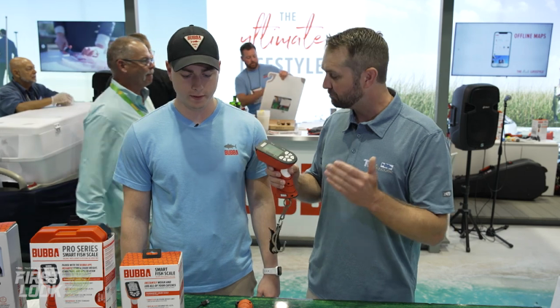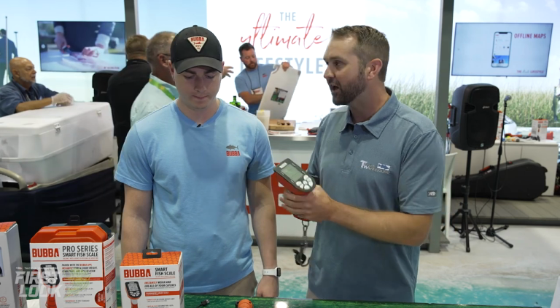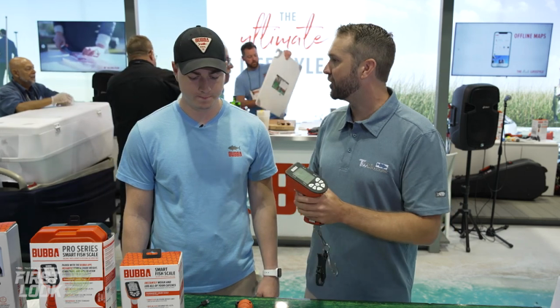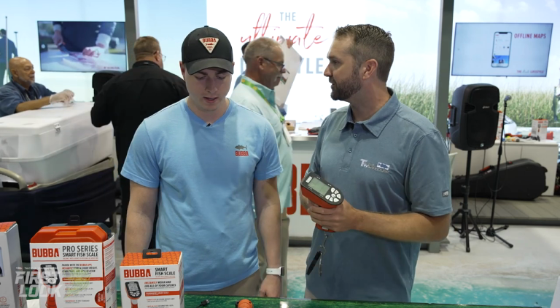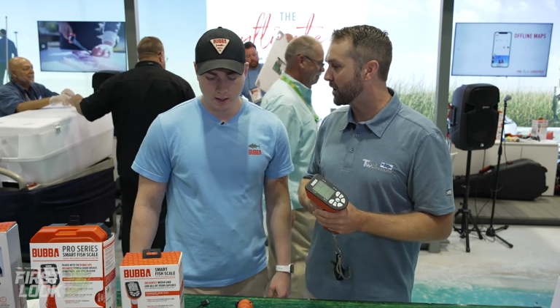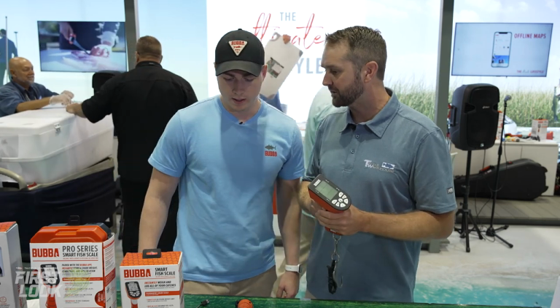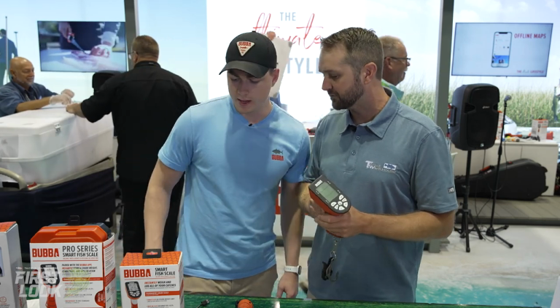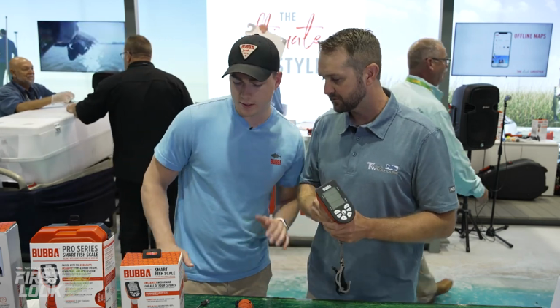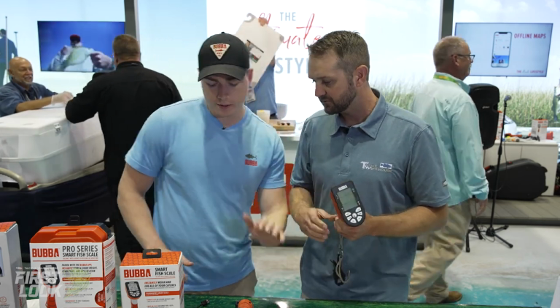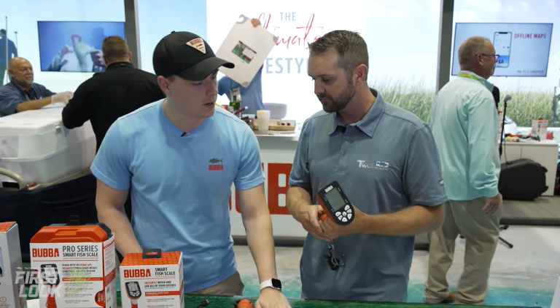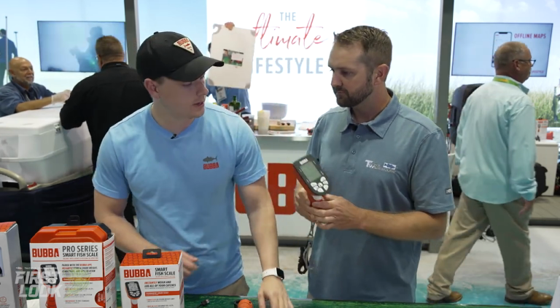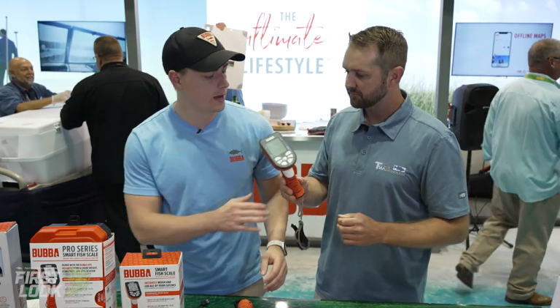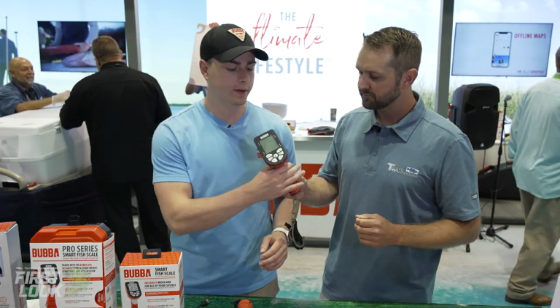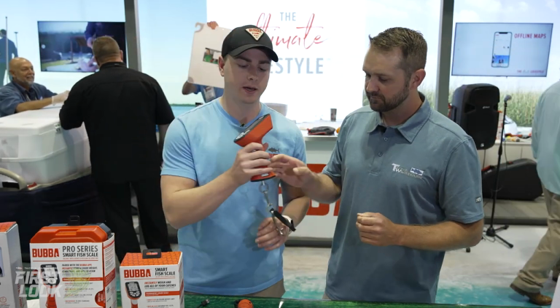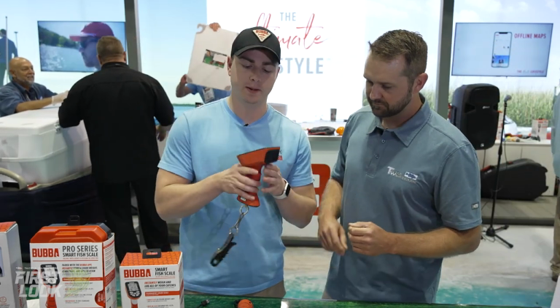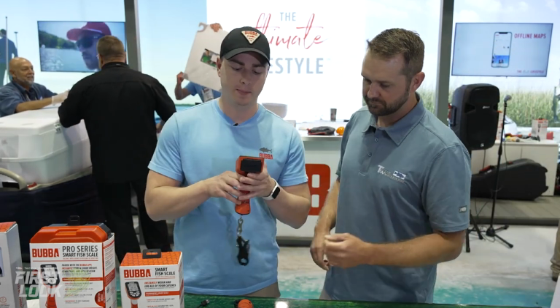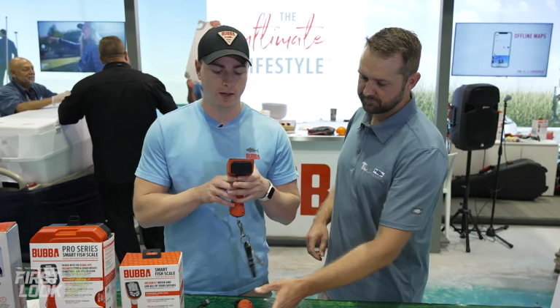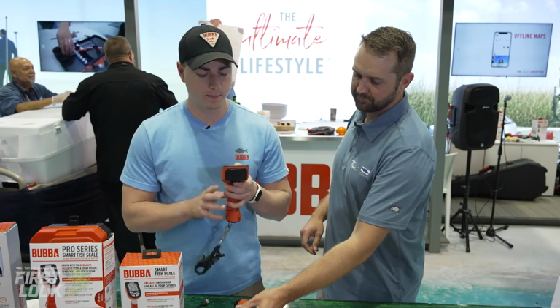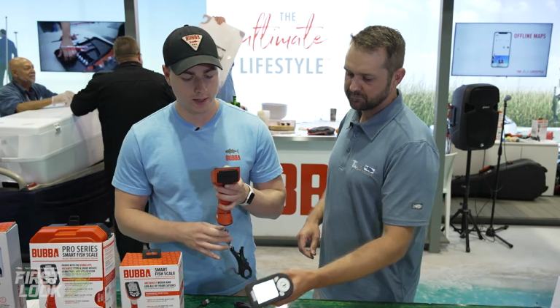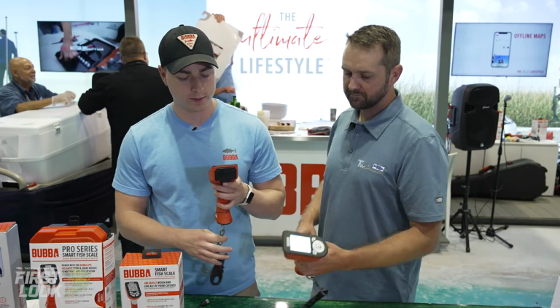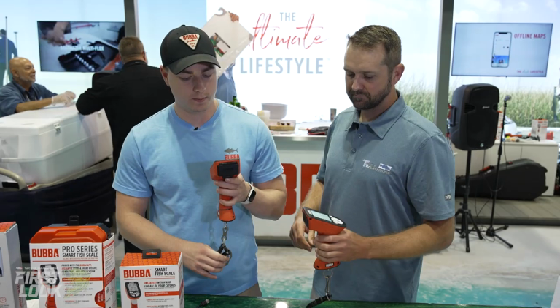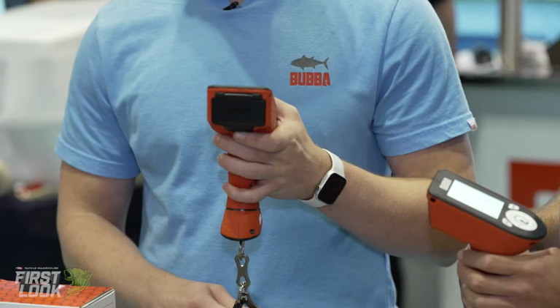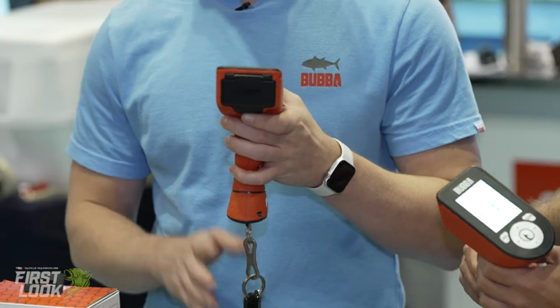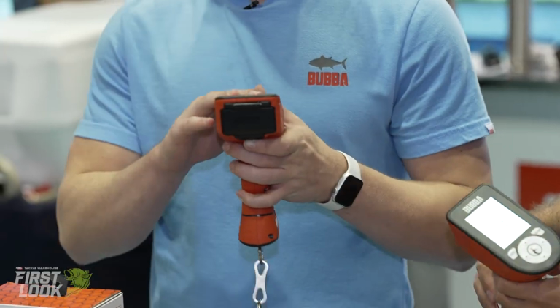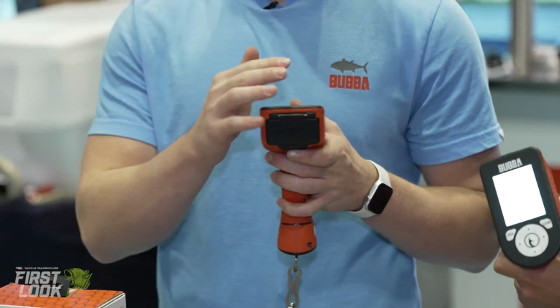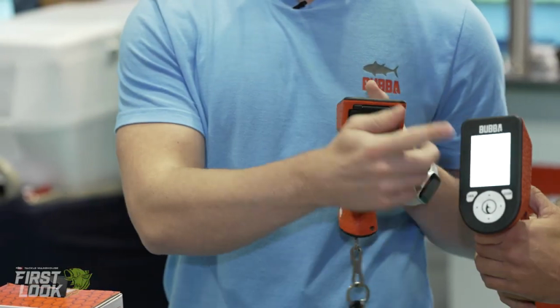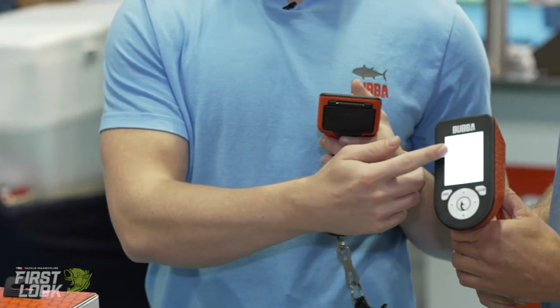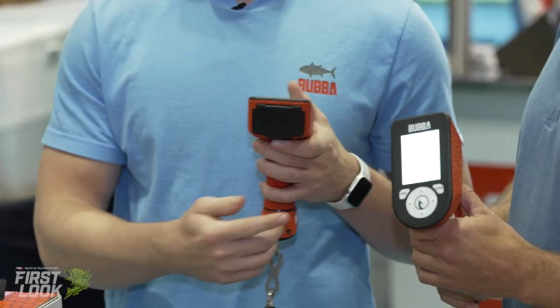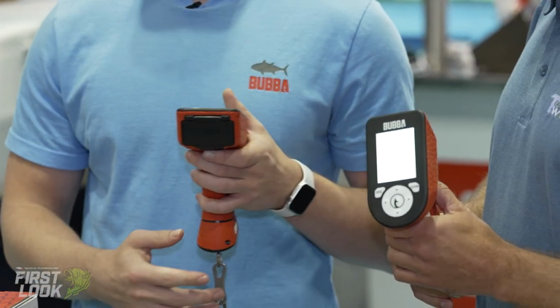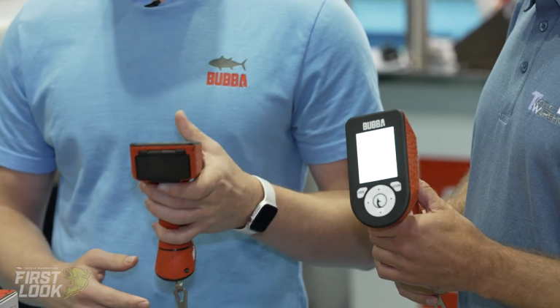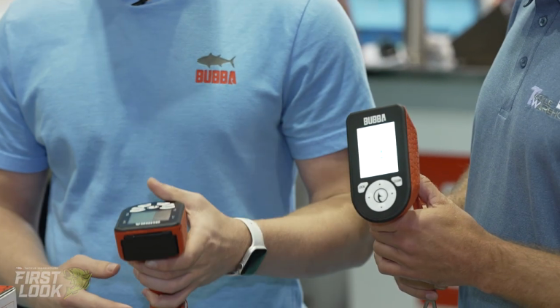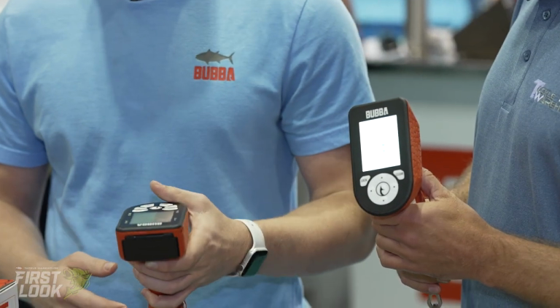So the two brand new scales we have are the Bubba Smart Fish Scale and then the Pro Series of the Smart Fish Scale as well.